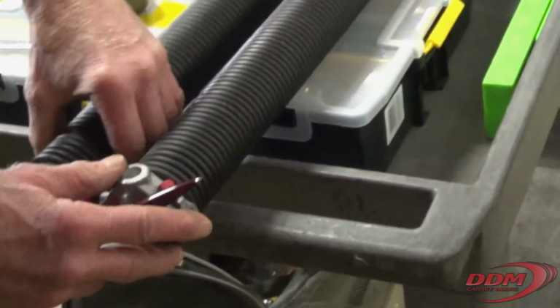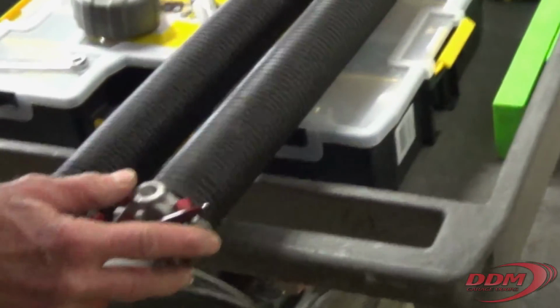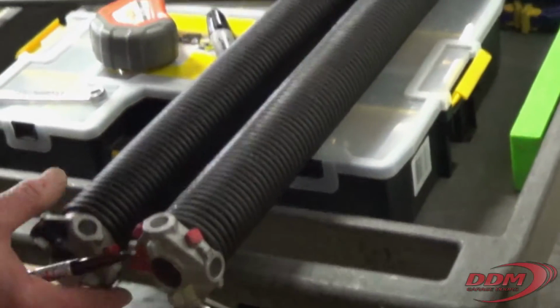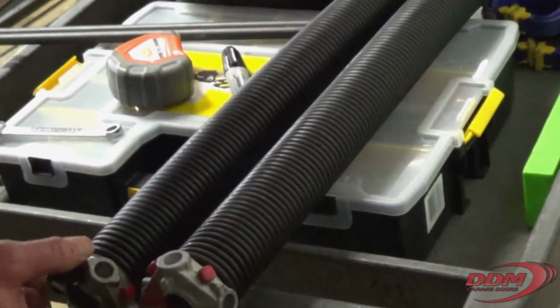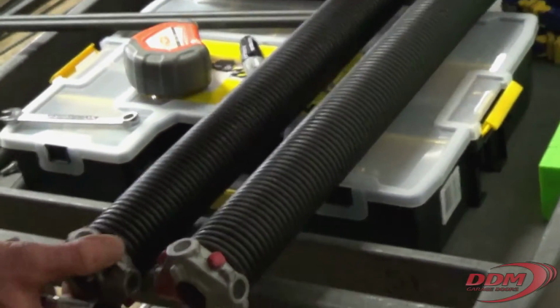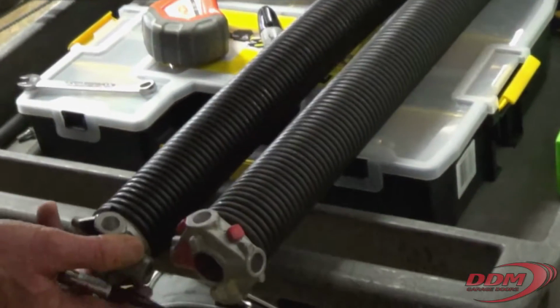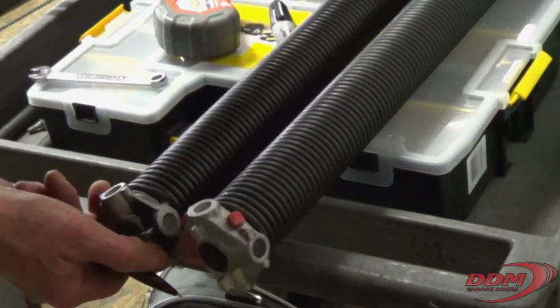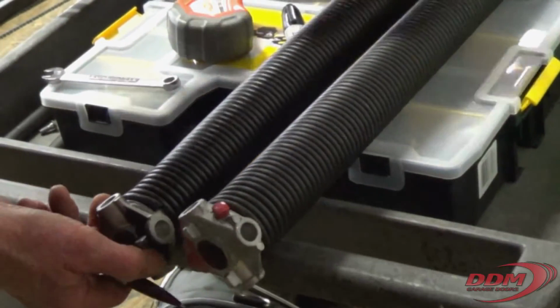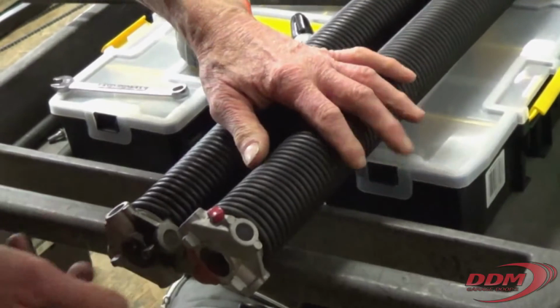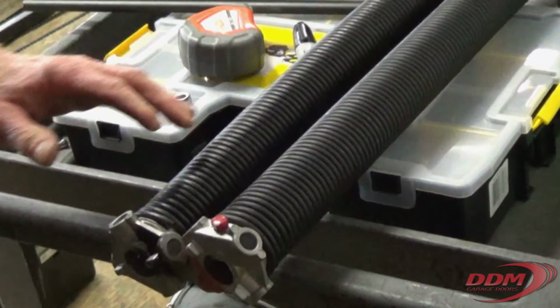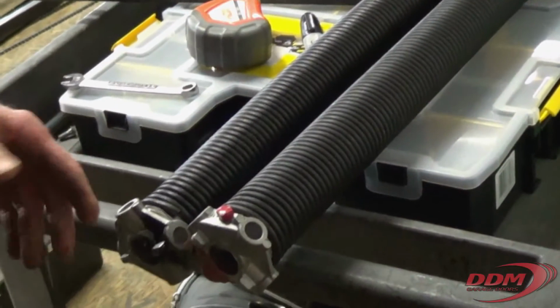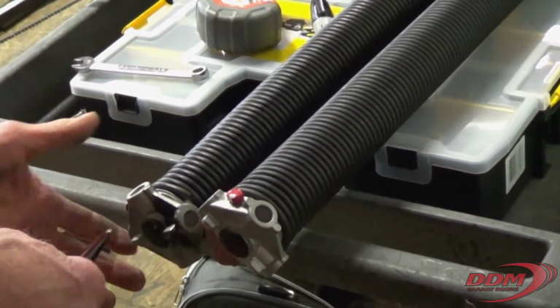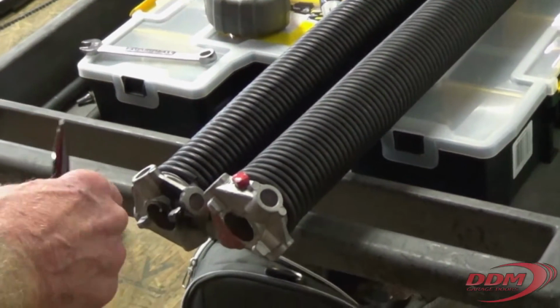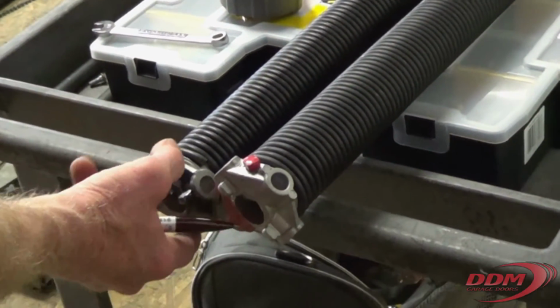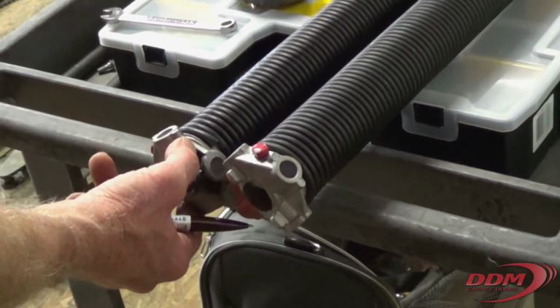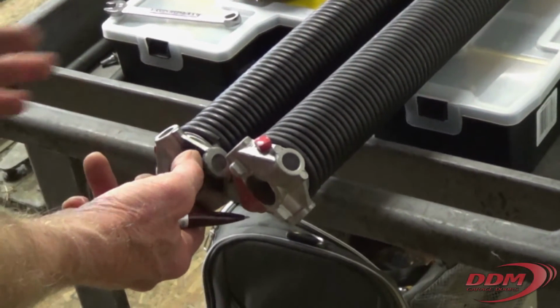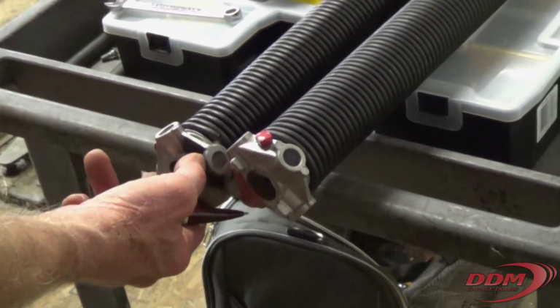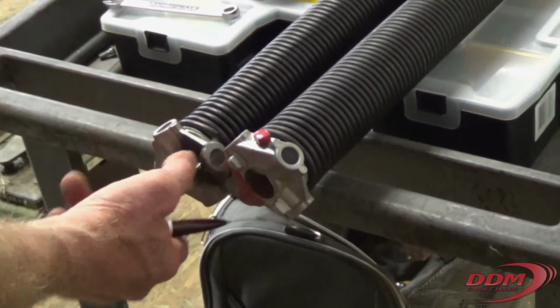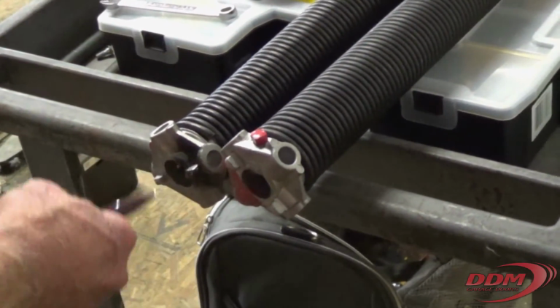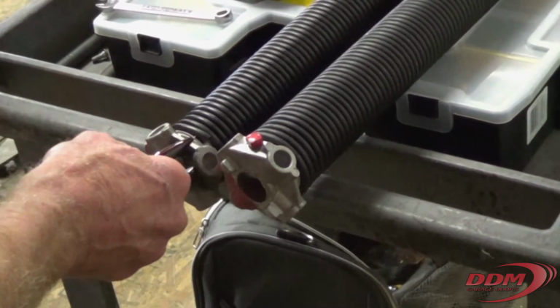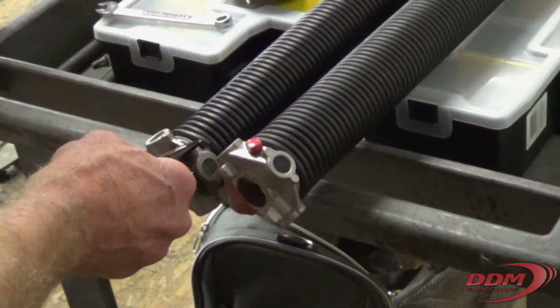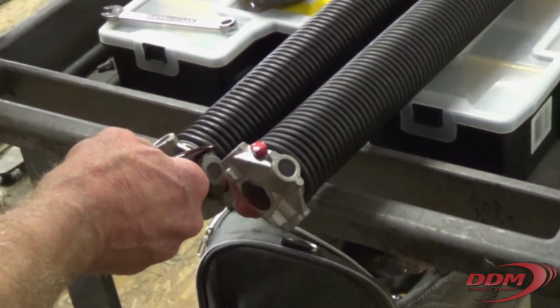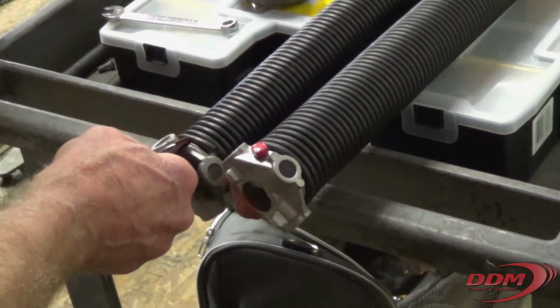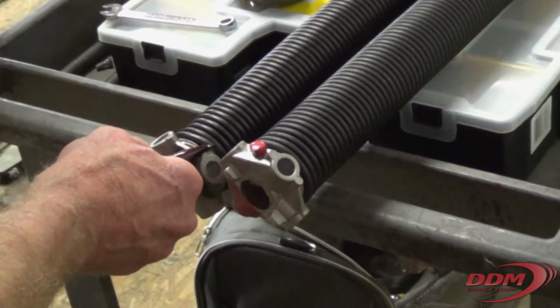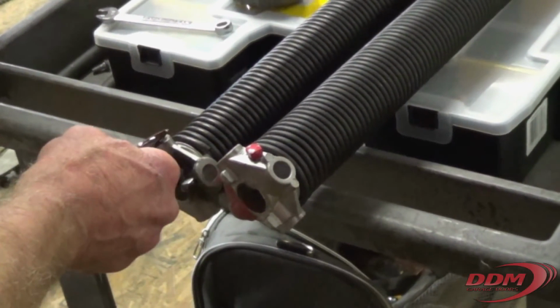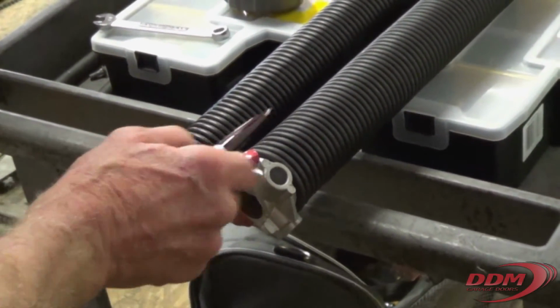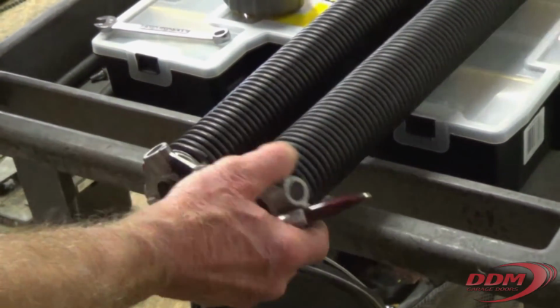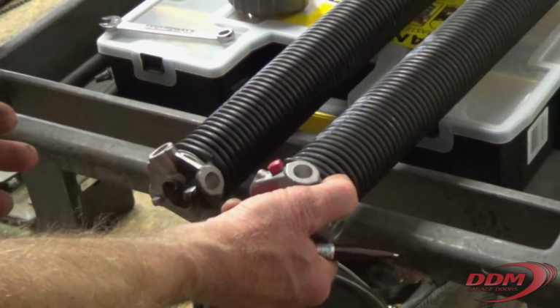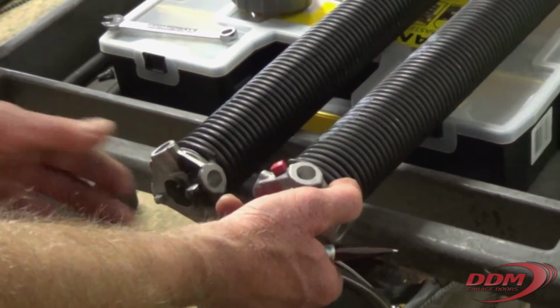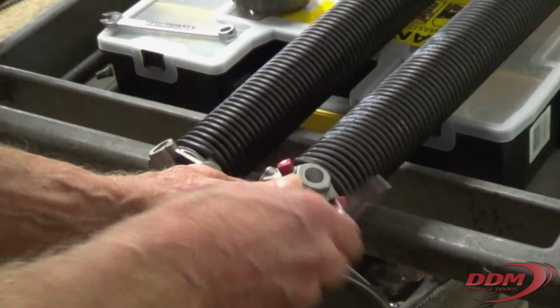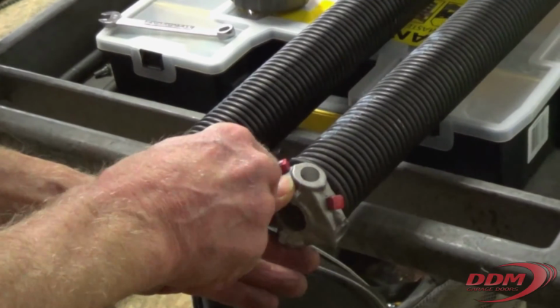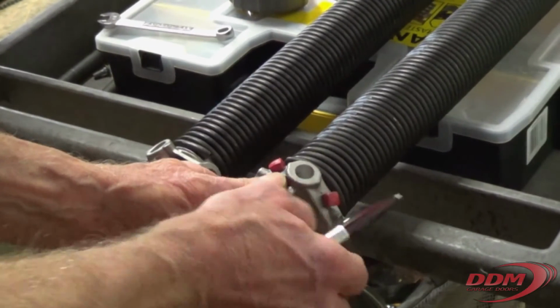So whenever you look at a spring to determine the wind, you look at it from beyond the spring, and with this on top — this goes to the left, this one goes to the right.